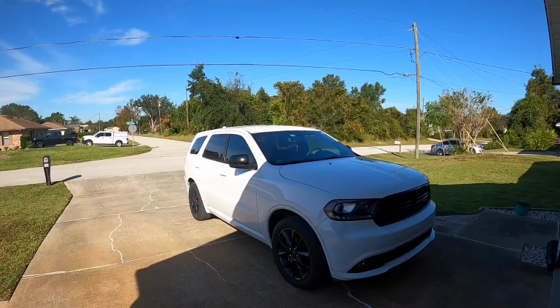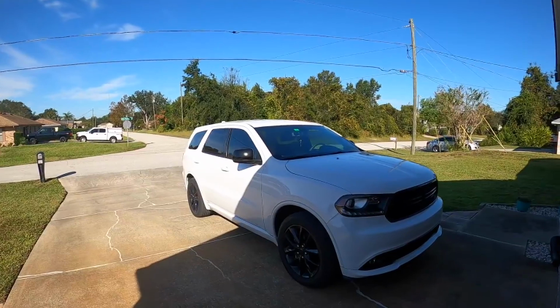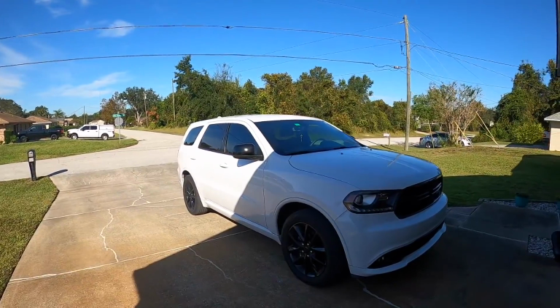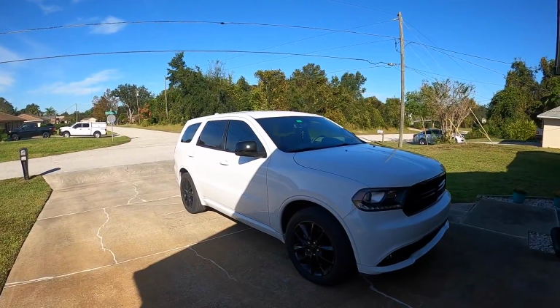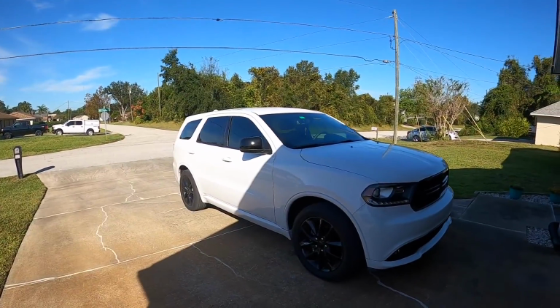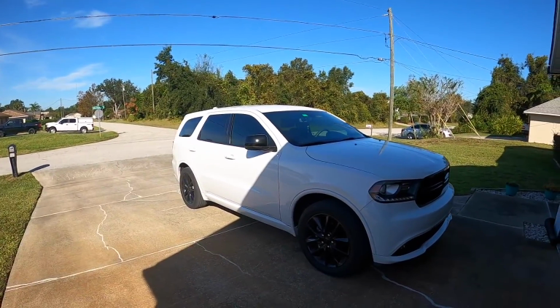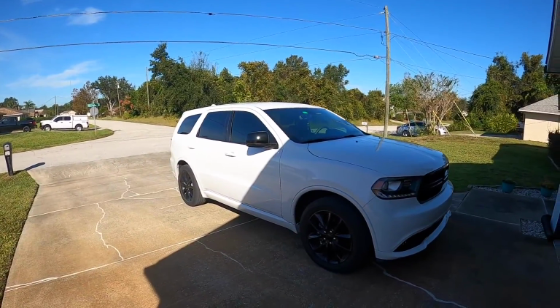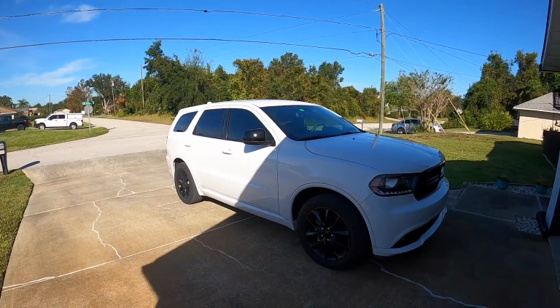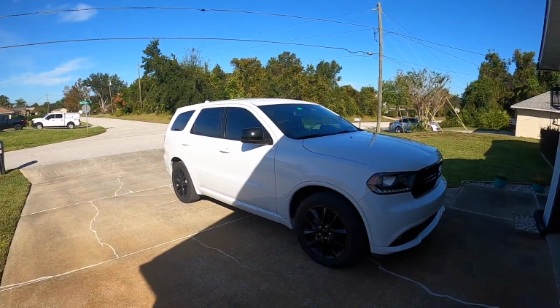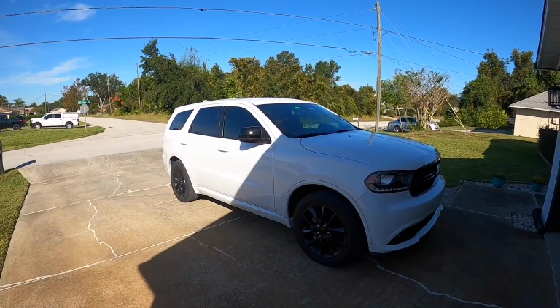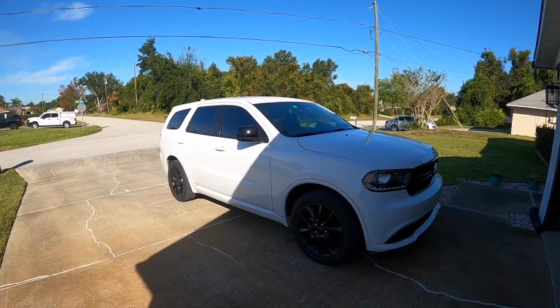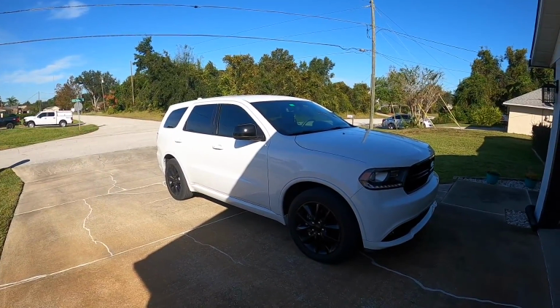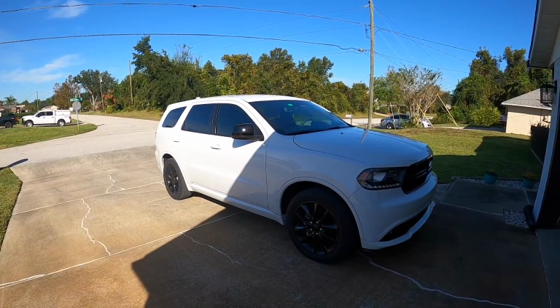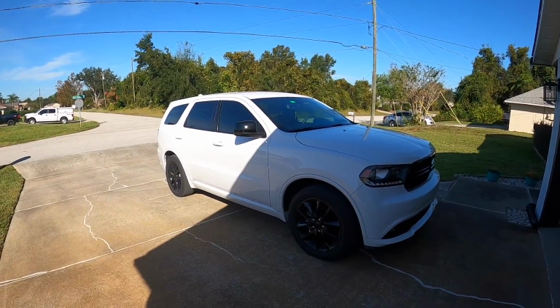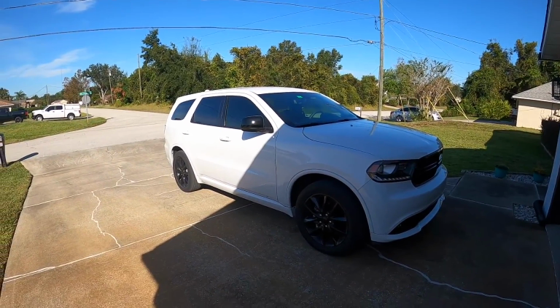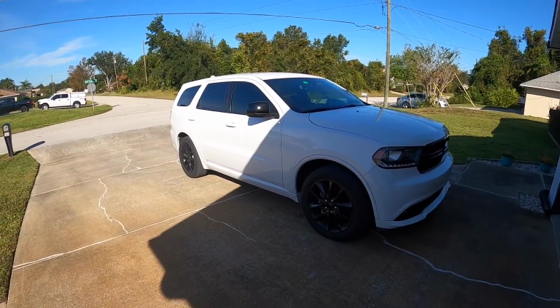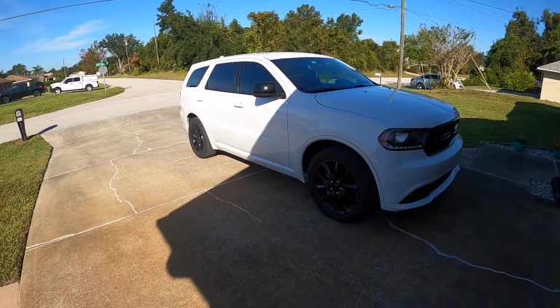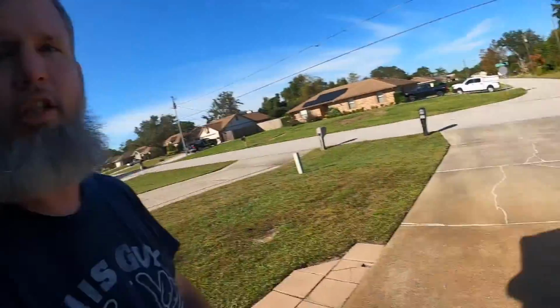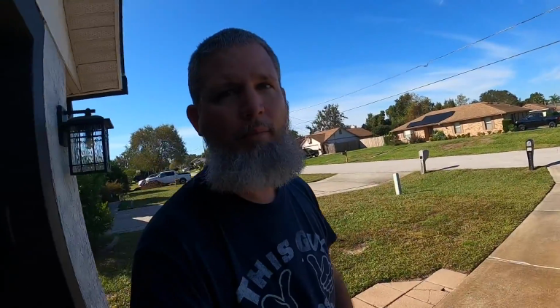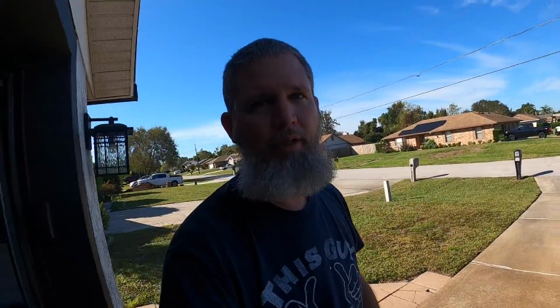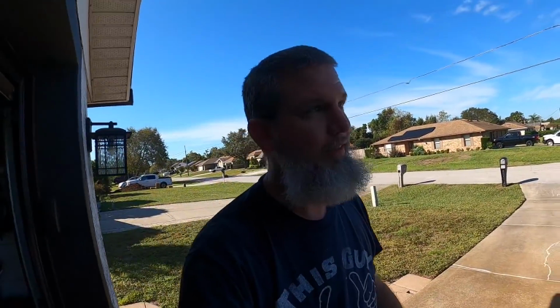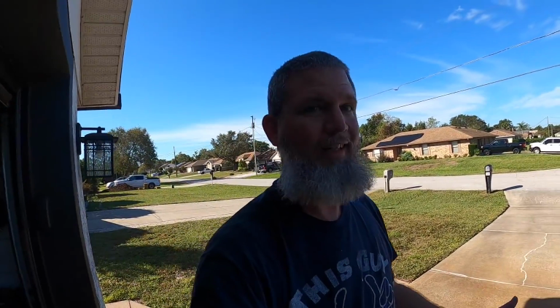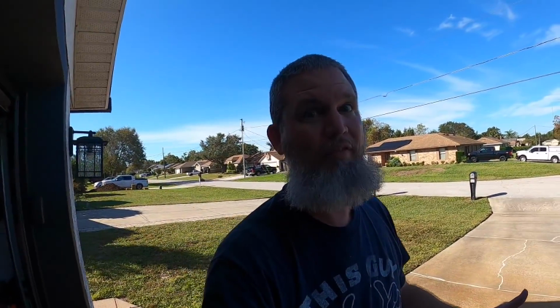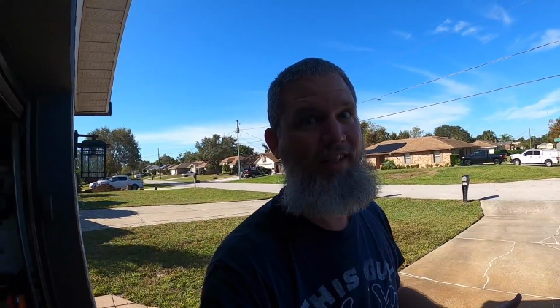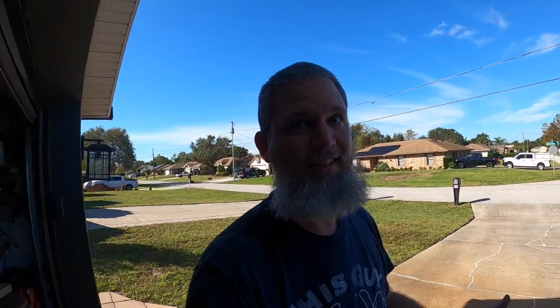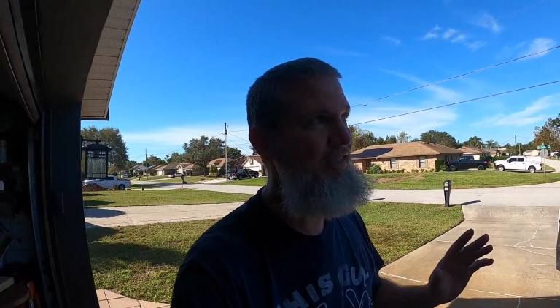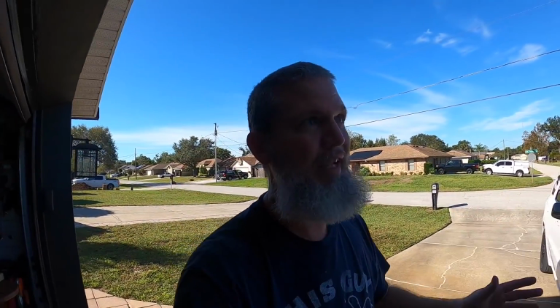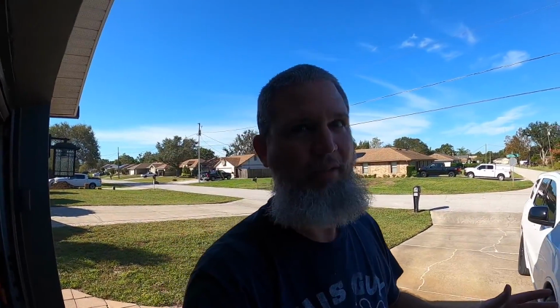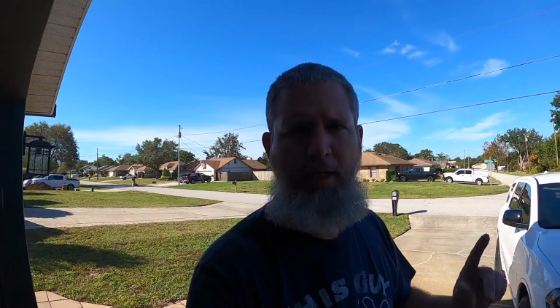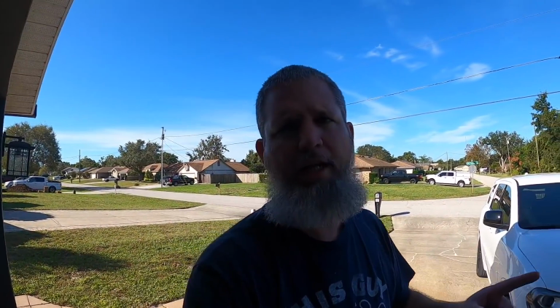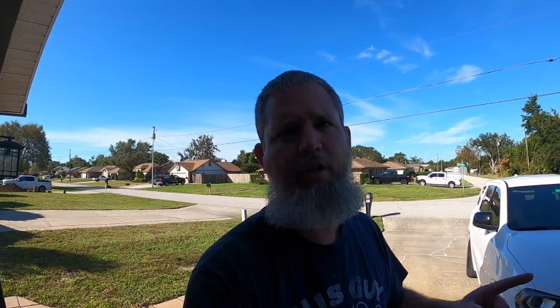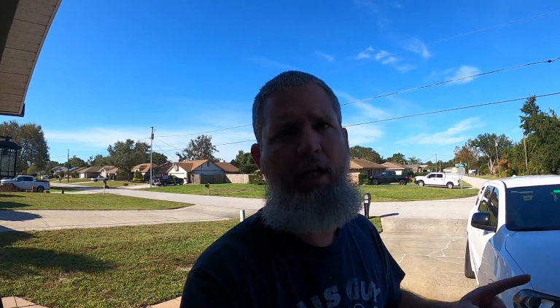2018 Dodge Durango. Love this thing, to be honest with you. I know I joke around and call it a Mamamobile, but I love this thing — this thing's amazing. But we've got a check engine light on.